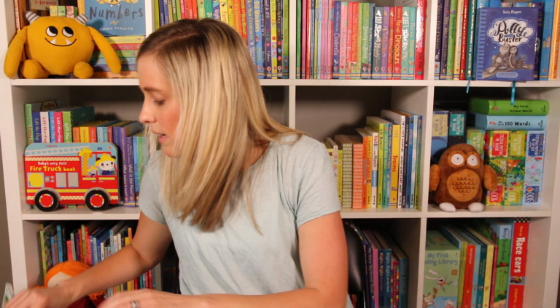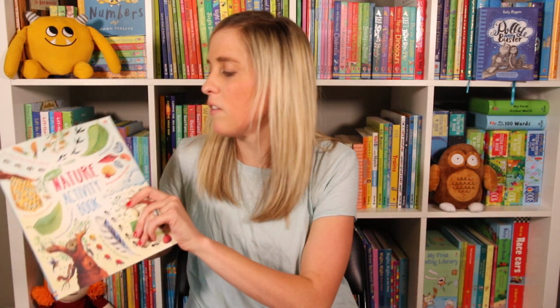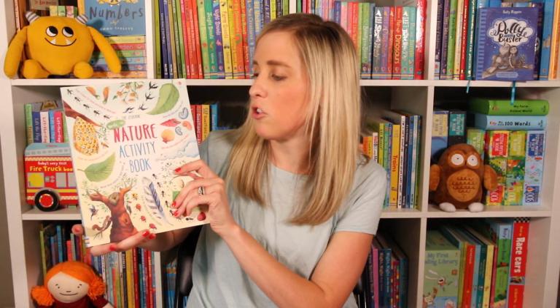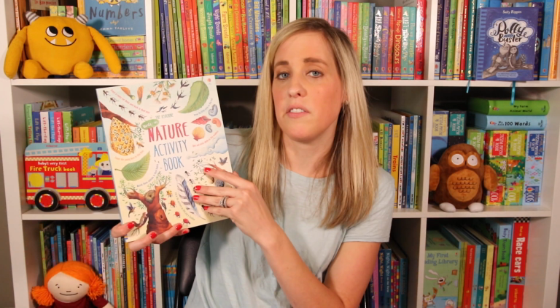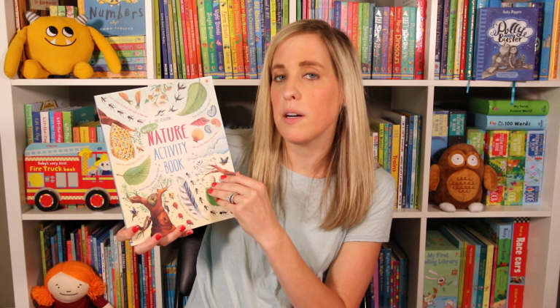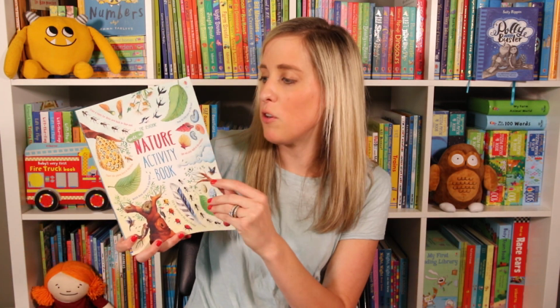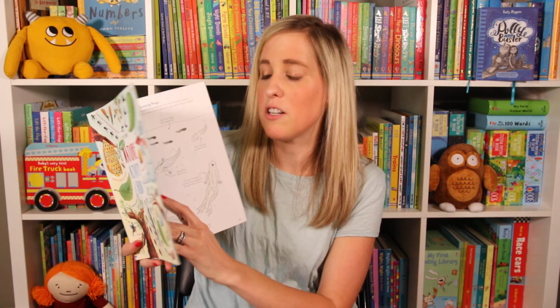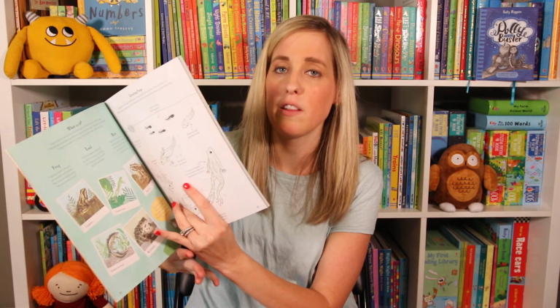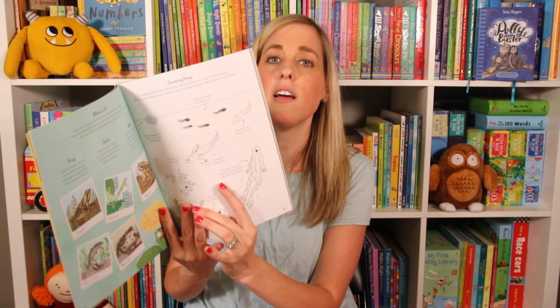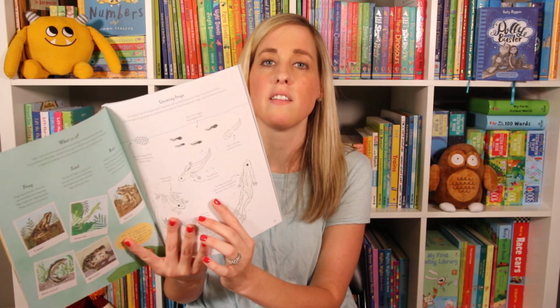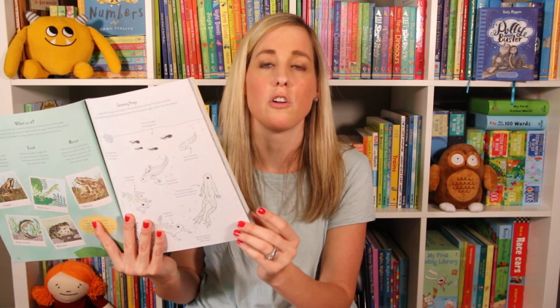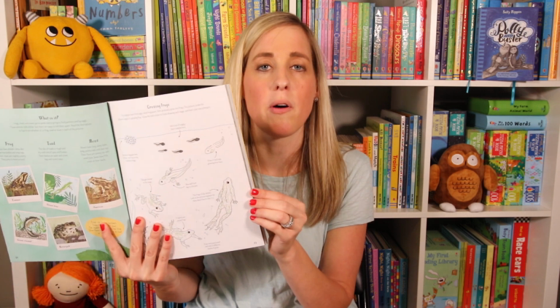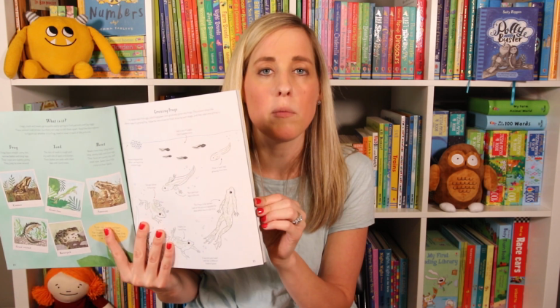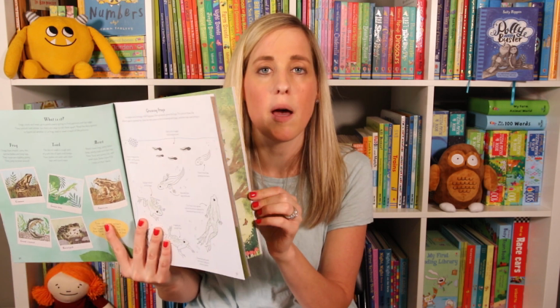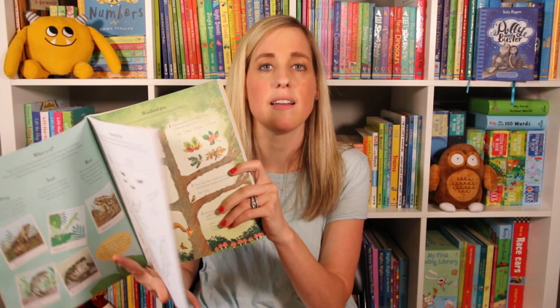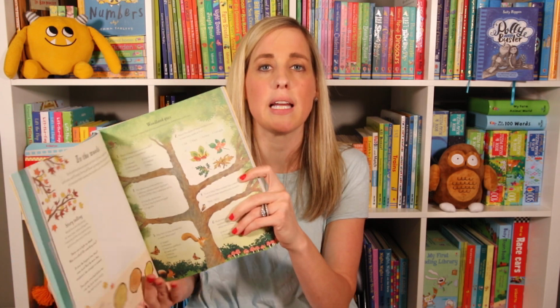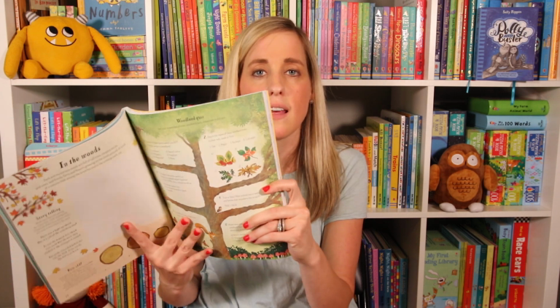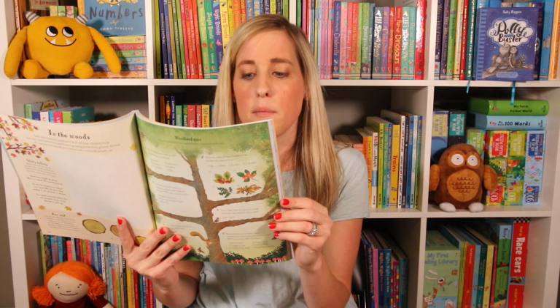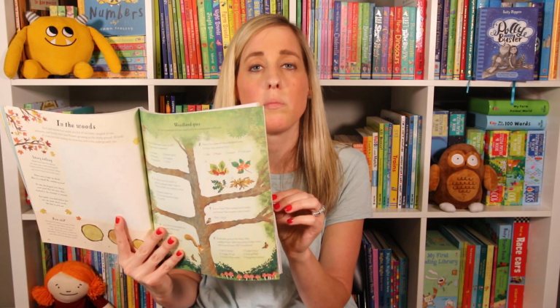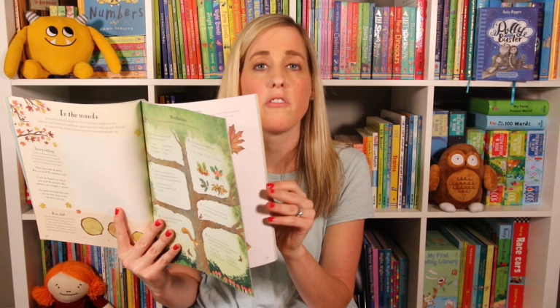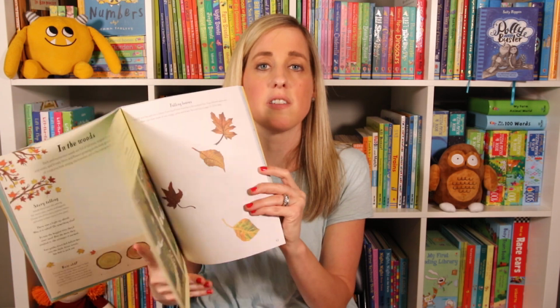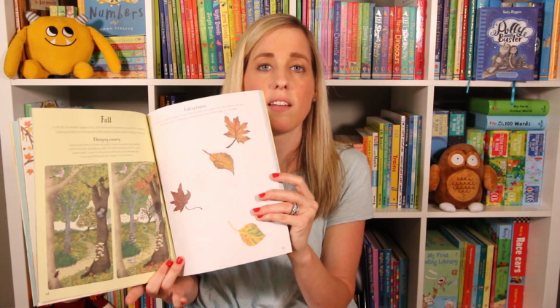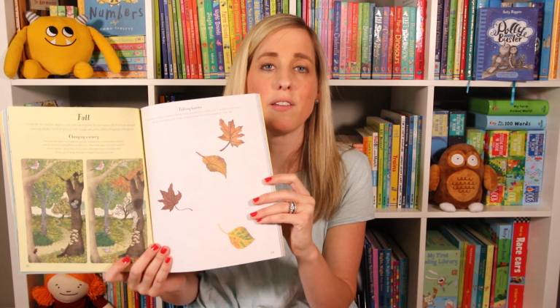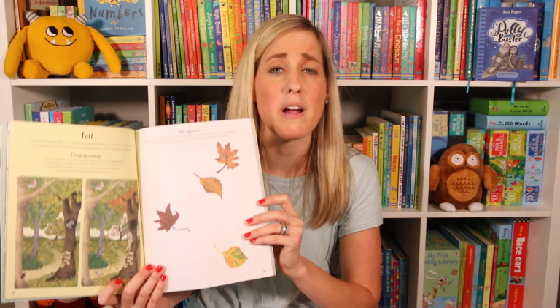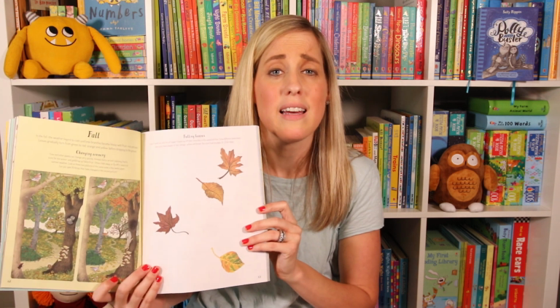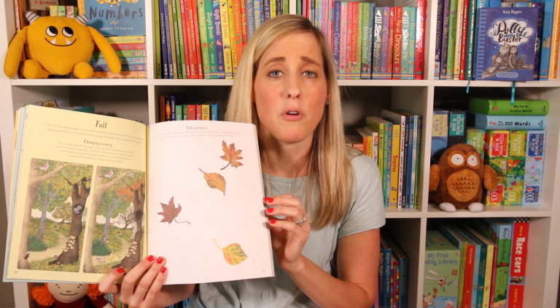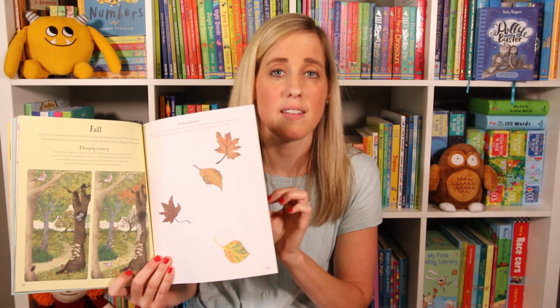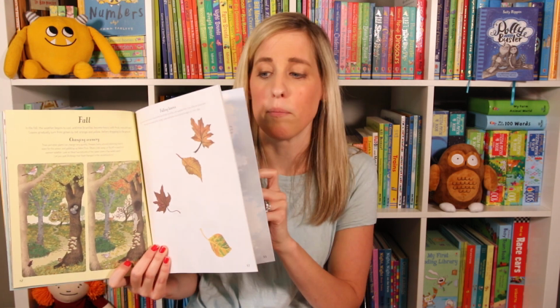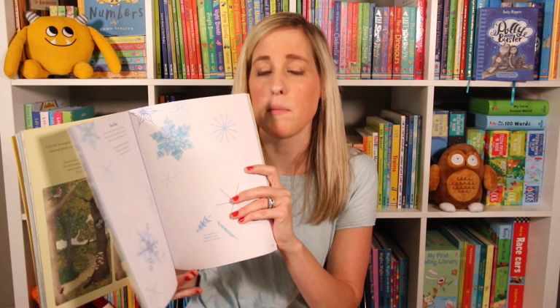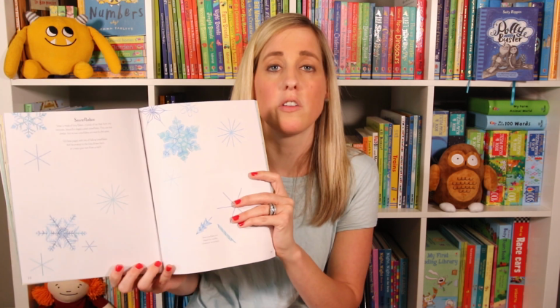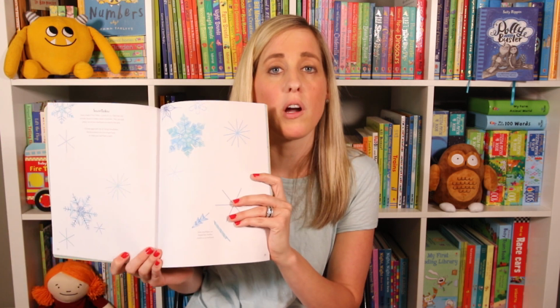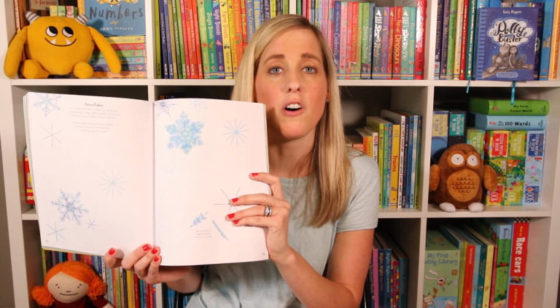Next we have the Nature Activity Book. If you have a nature fan, they're going to love this — they're going to learn all about animals, habitats, and plants. This would be good for ages six and up. It's great for this time of year, summer and fall.